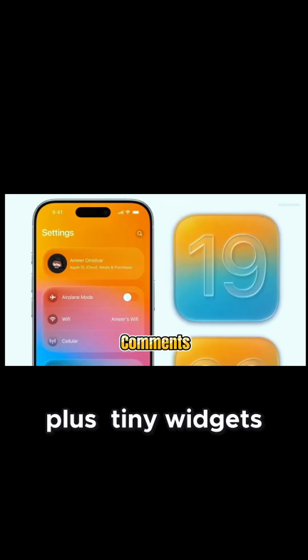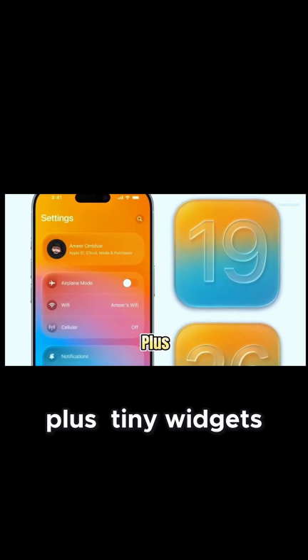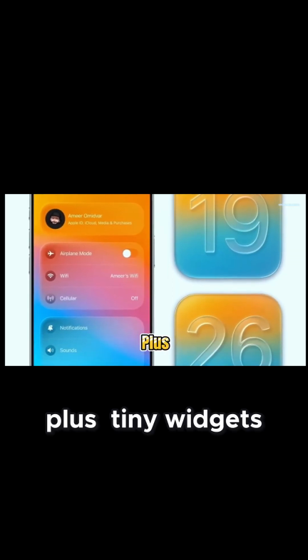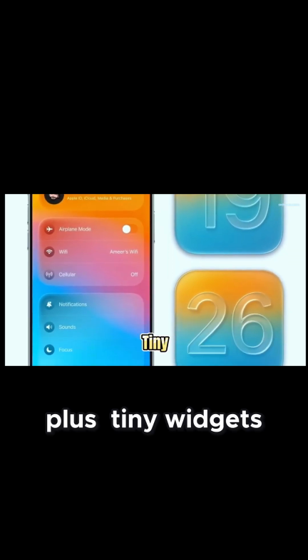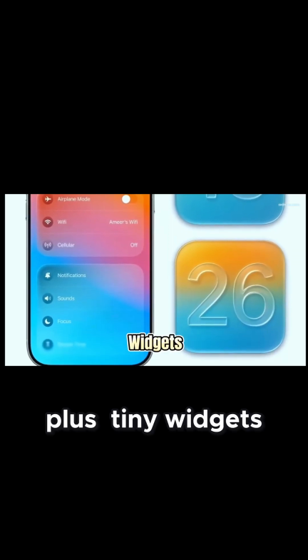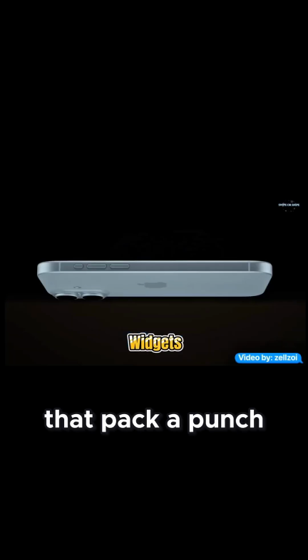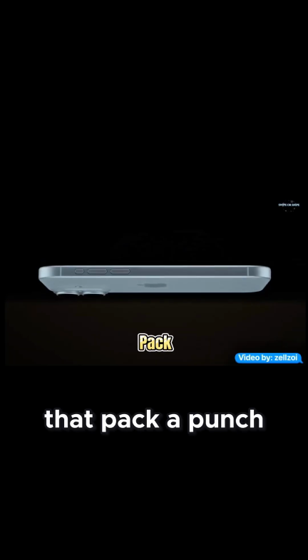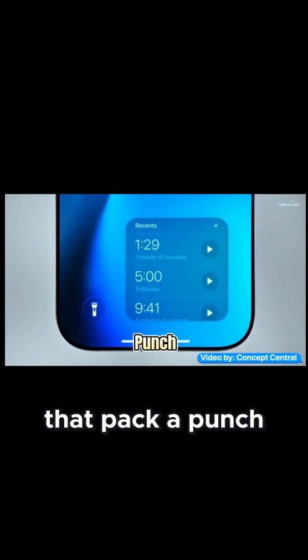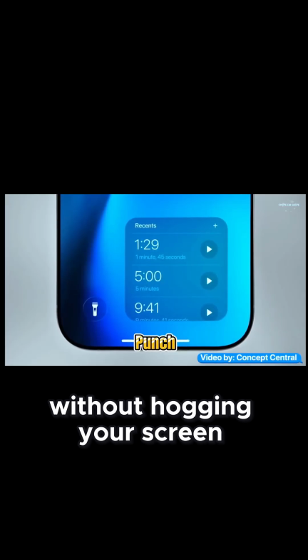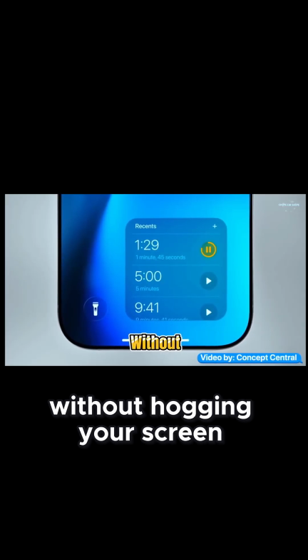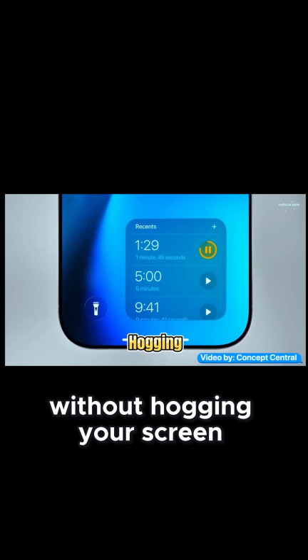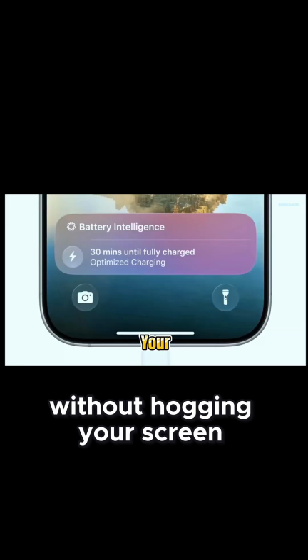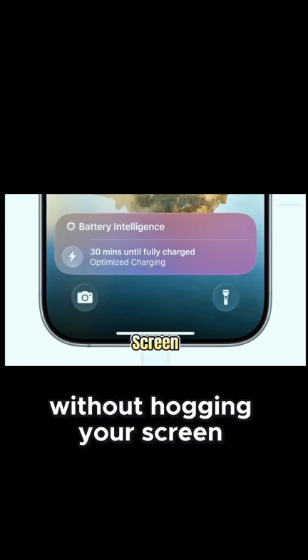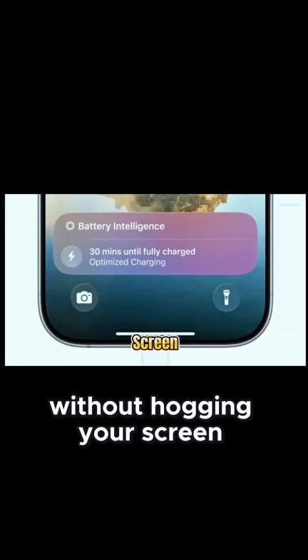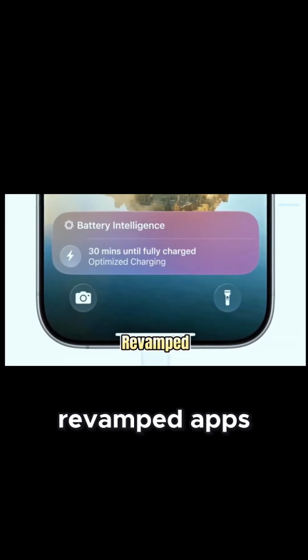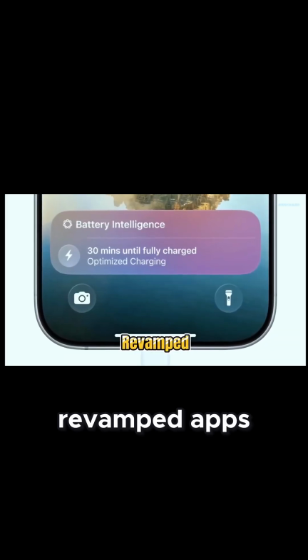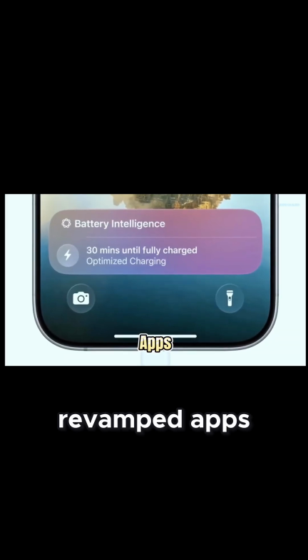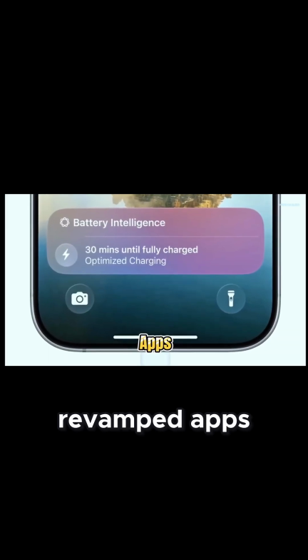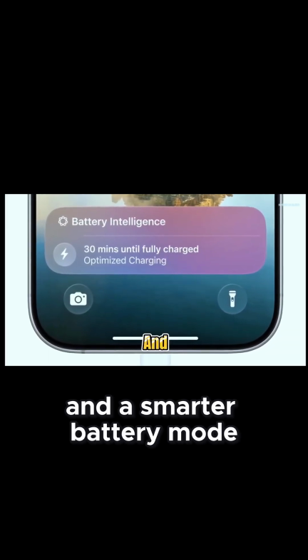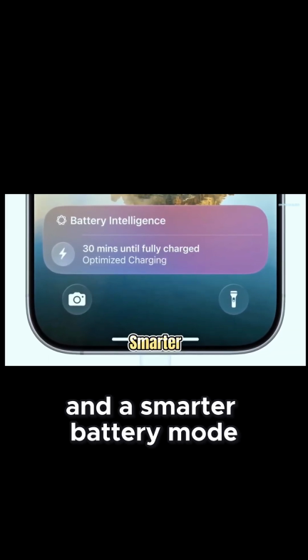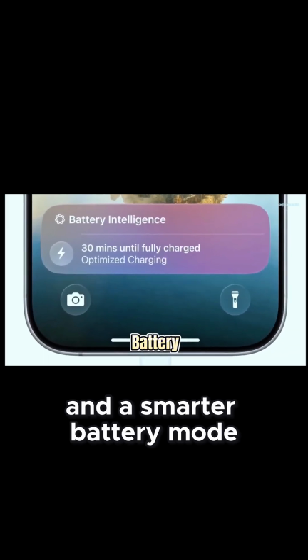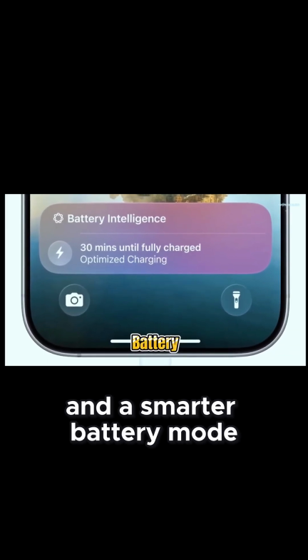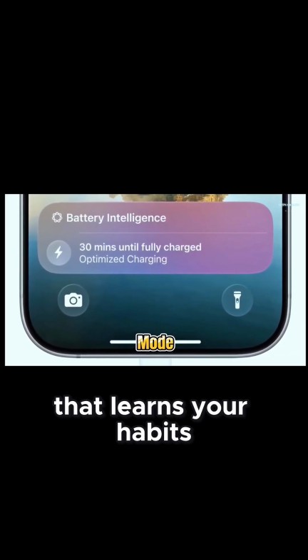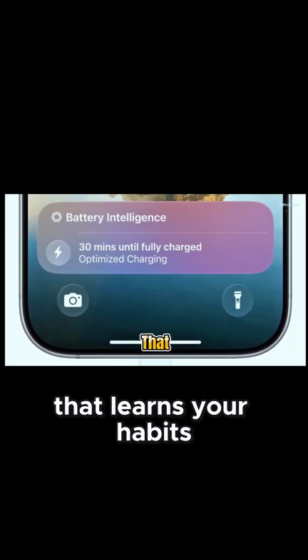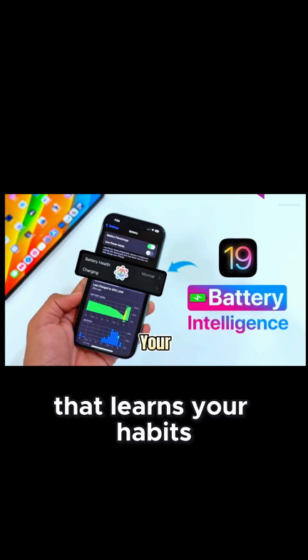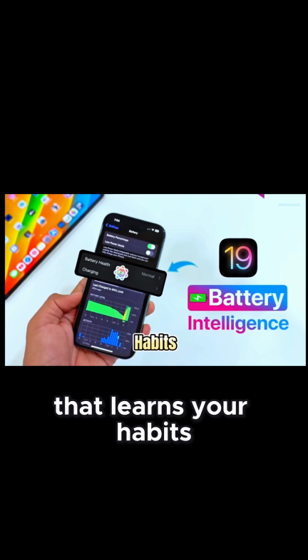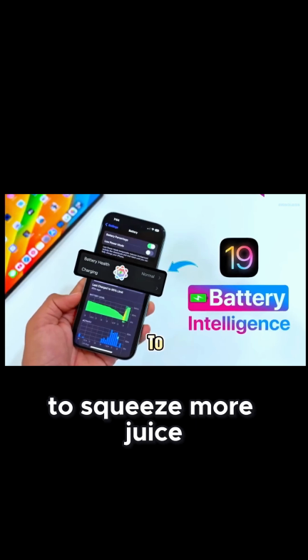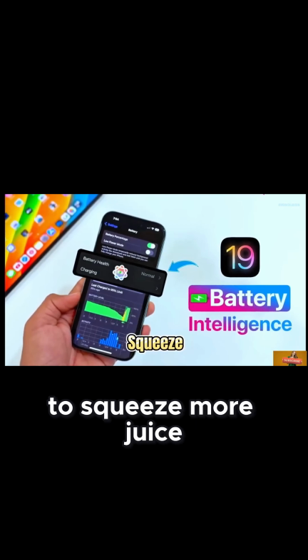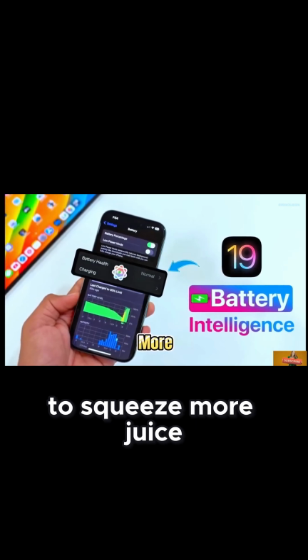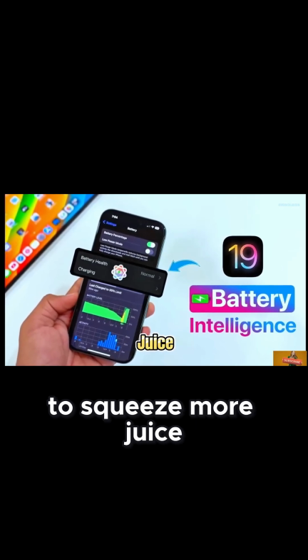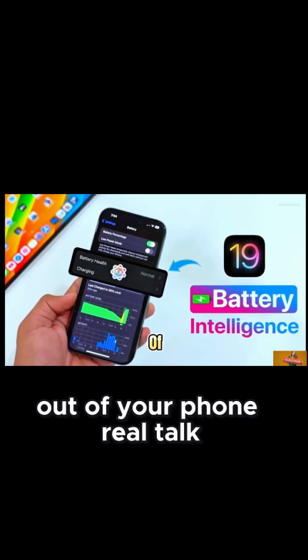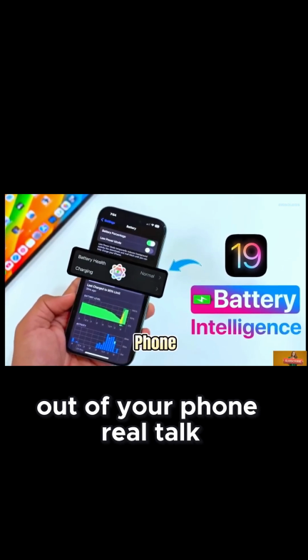Plus, tiny widgets that pack a punch without hogging your screen, revamped apps, and a smarter battery mode that learns your habits to squeeze more juice out of your phone.